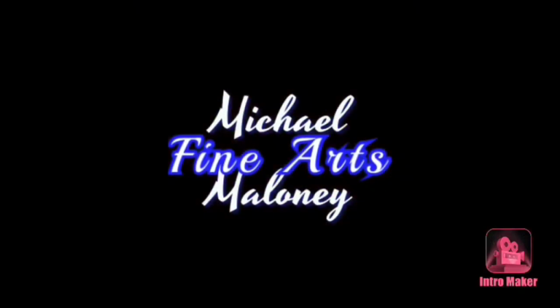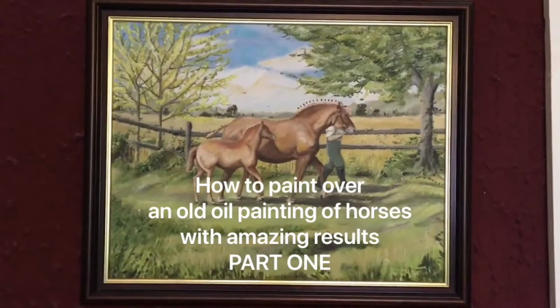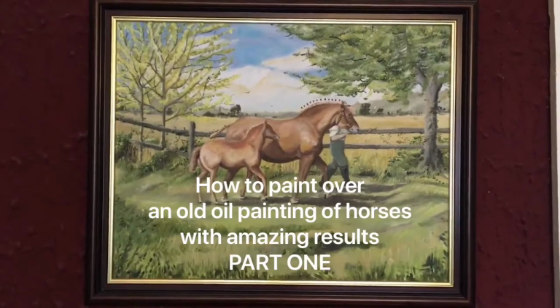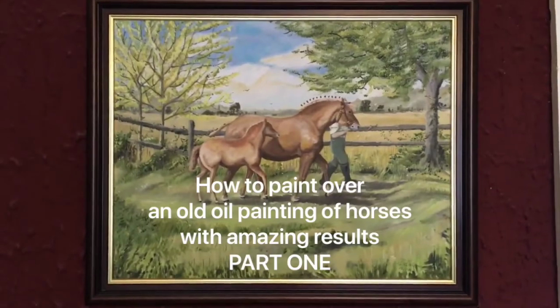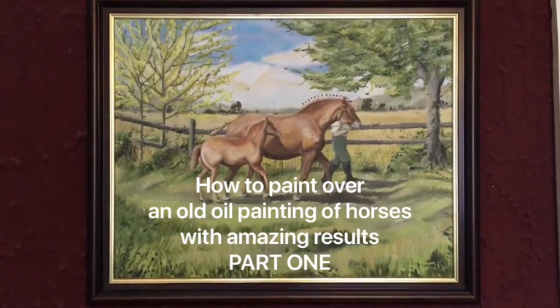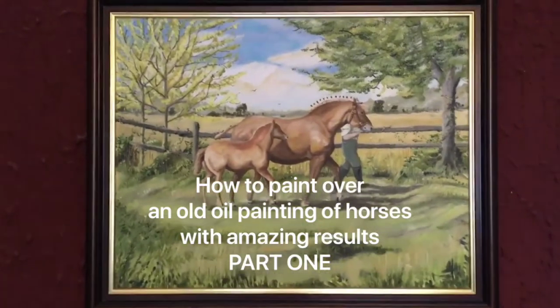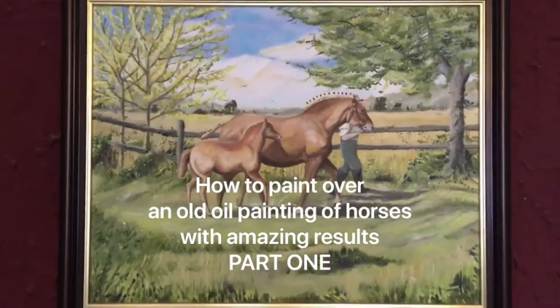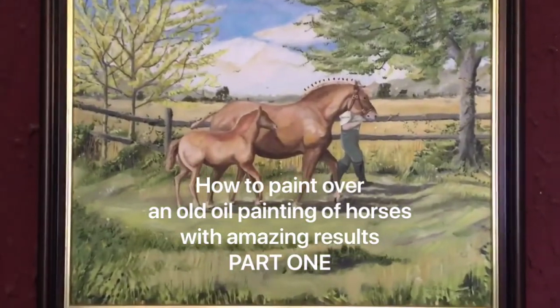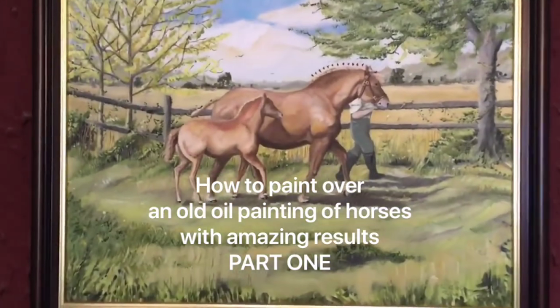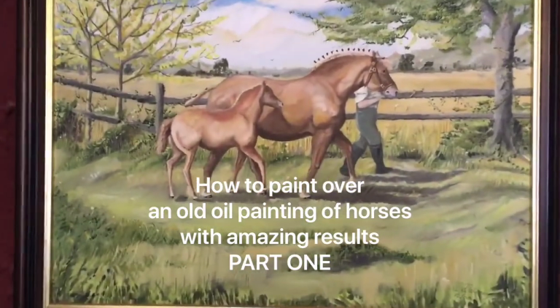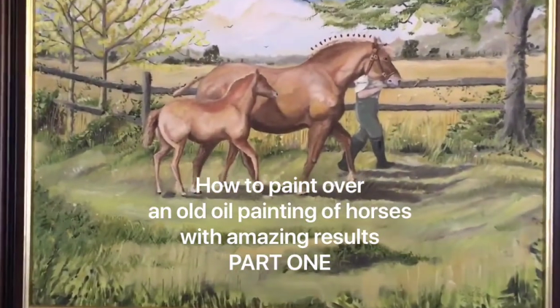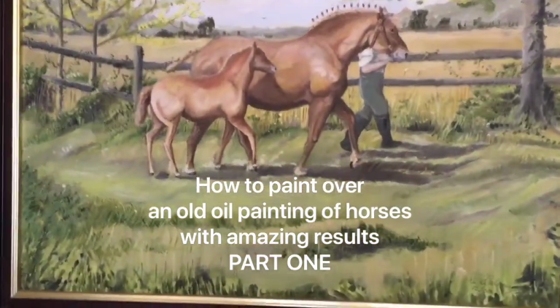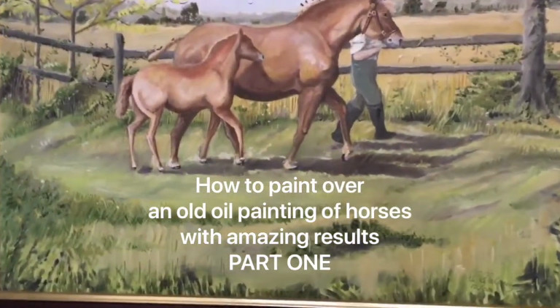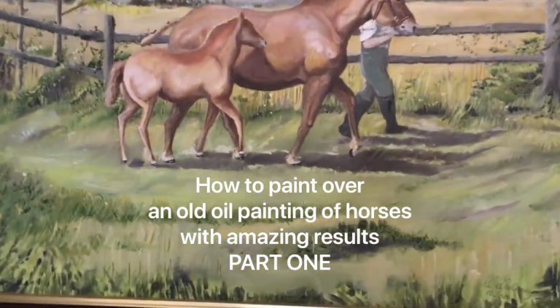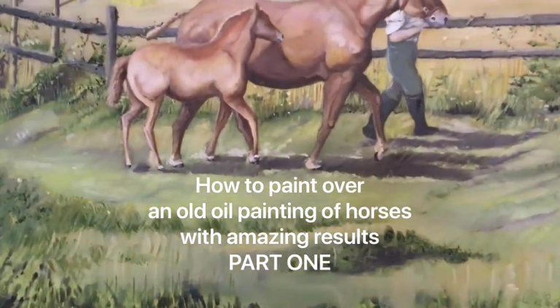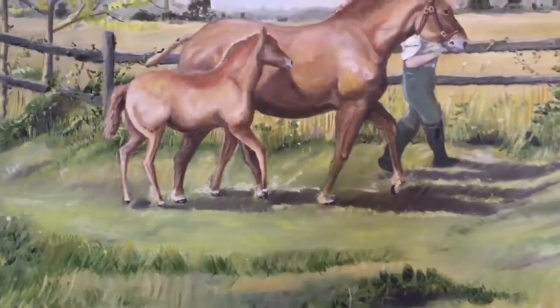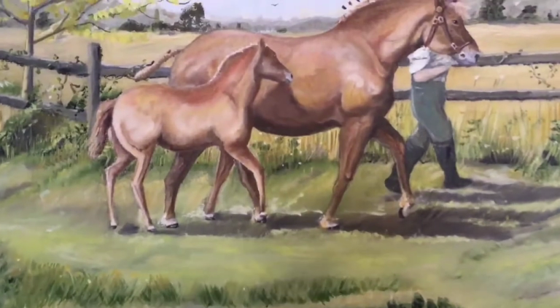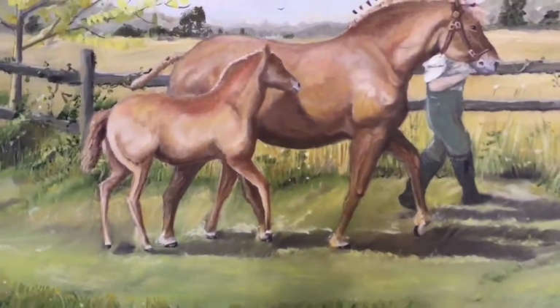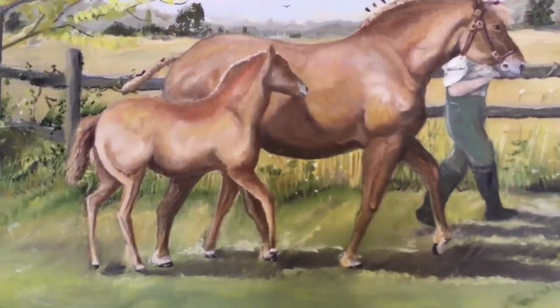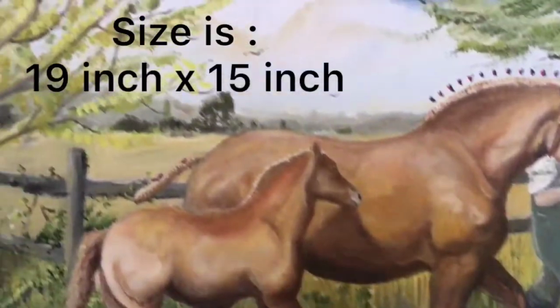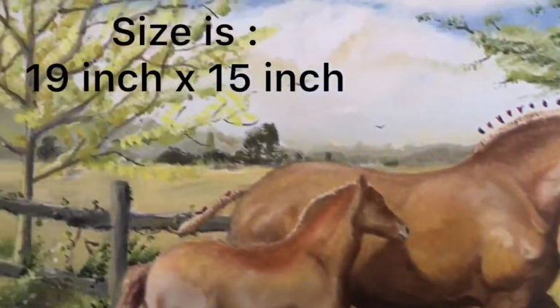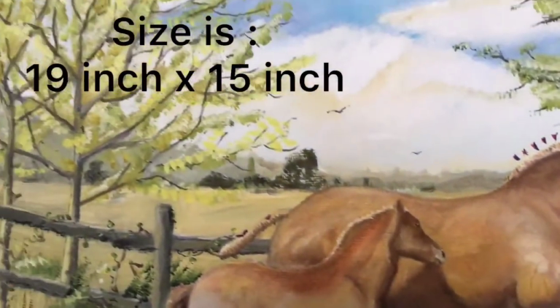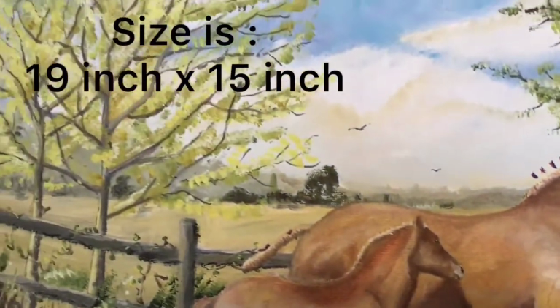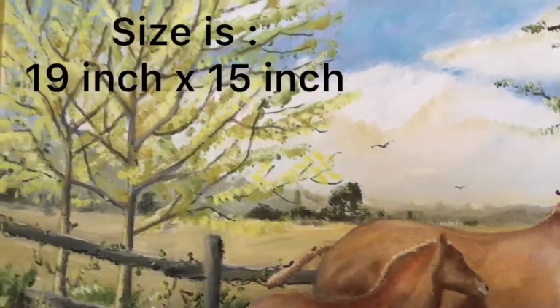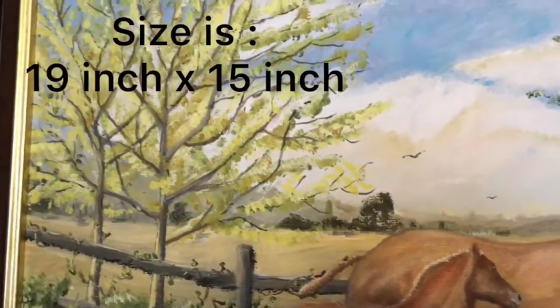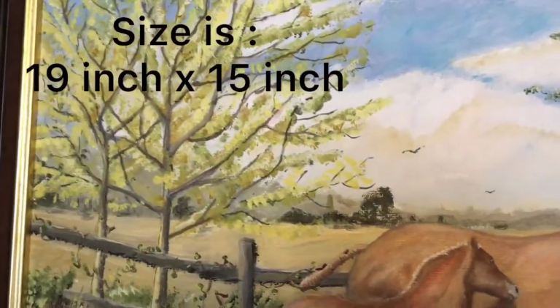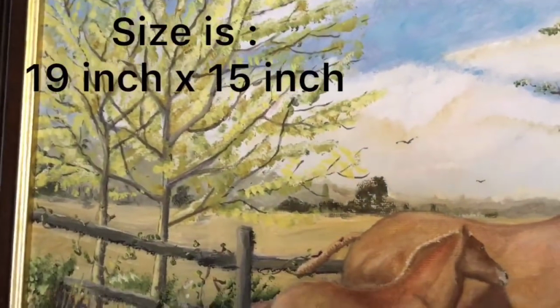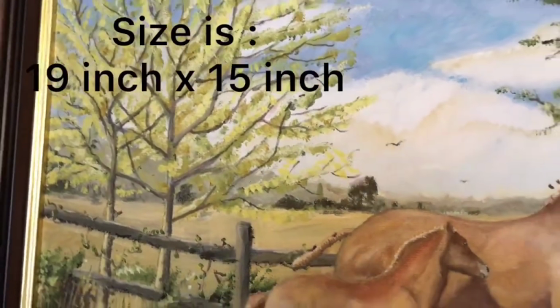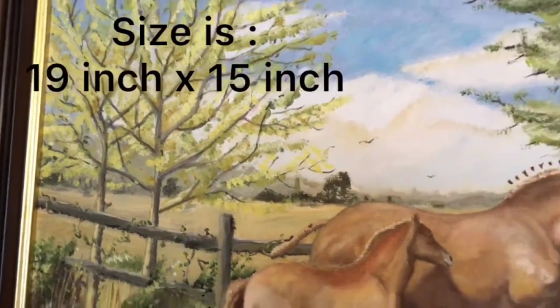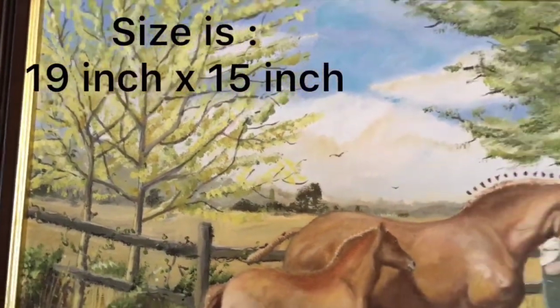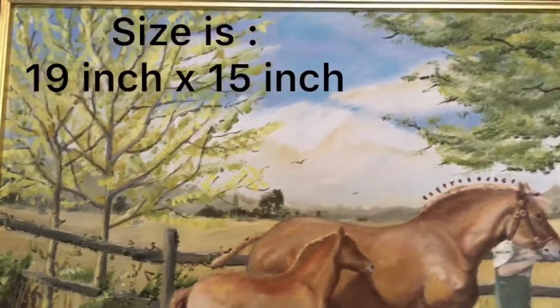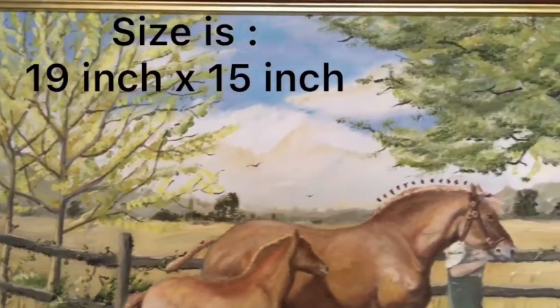It's a painting I did from around 15 years ago and I'm really not happy with it, so I'm going to show you how I want to change it. I'm quite happy with the horses but the background will be going completely.